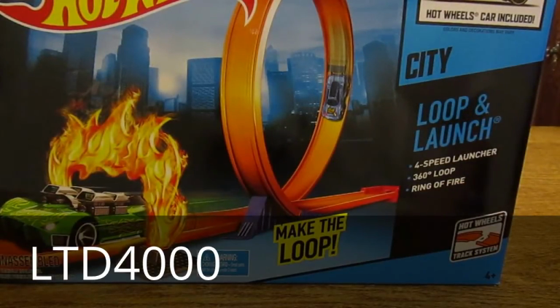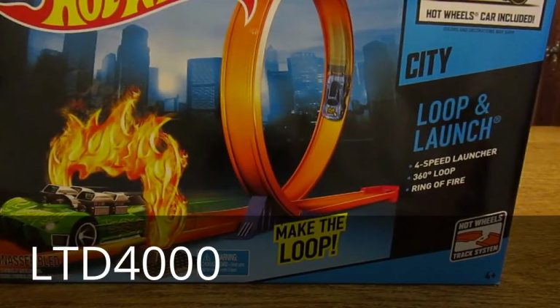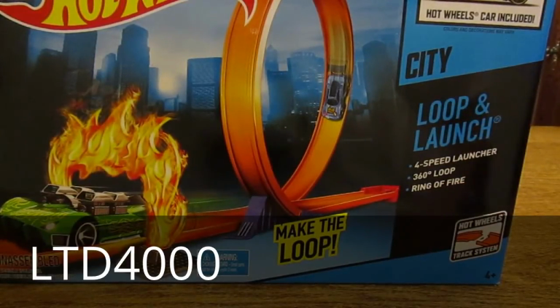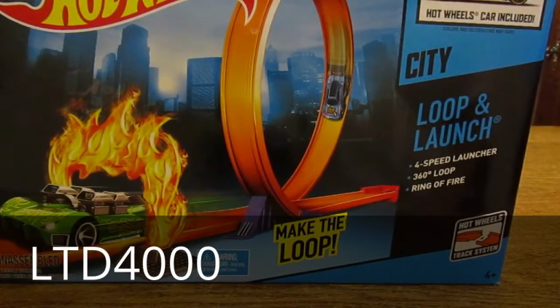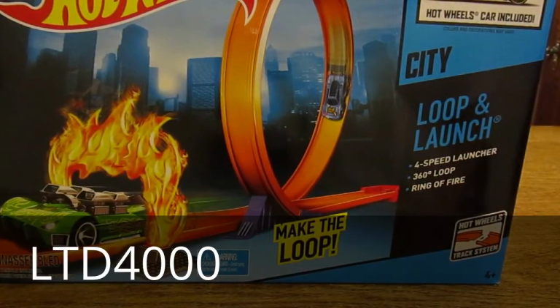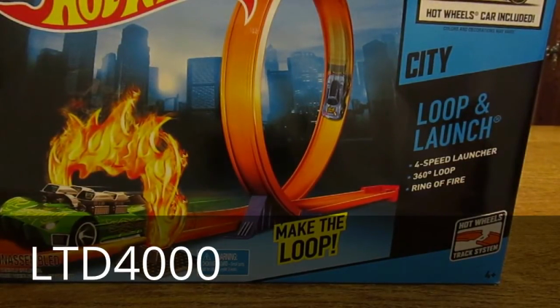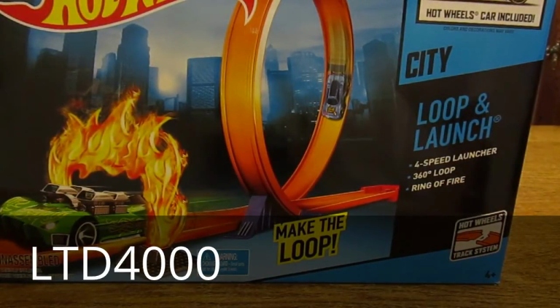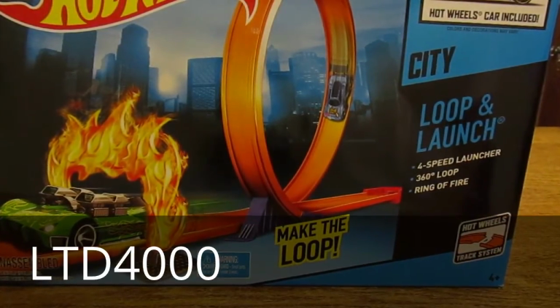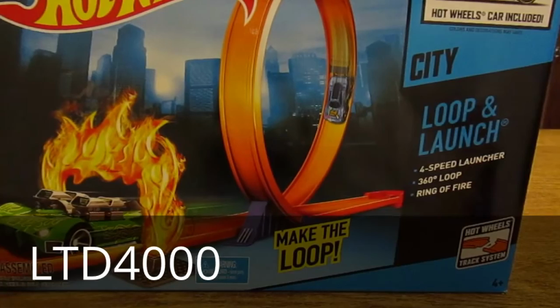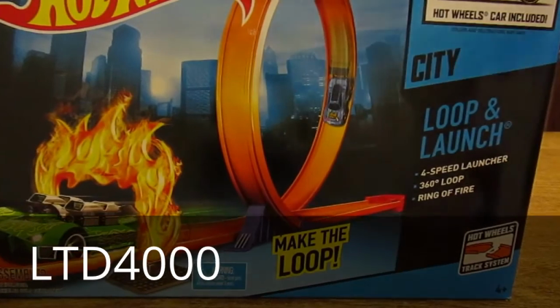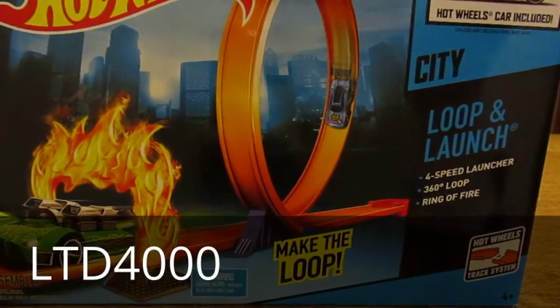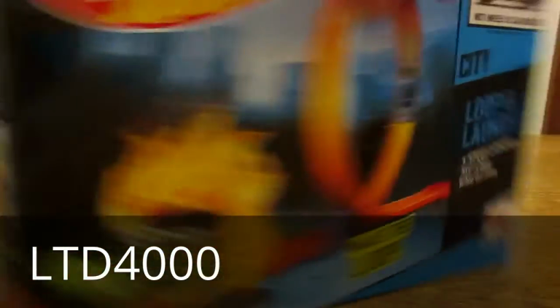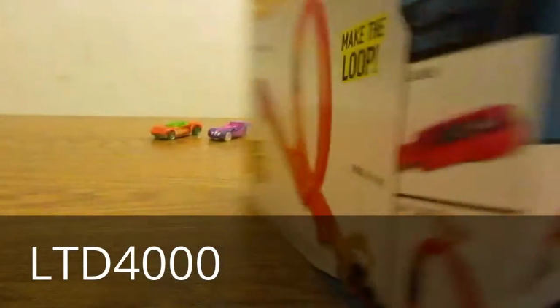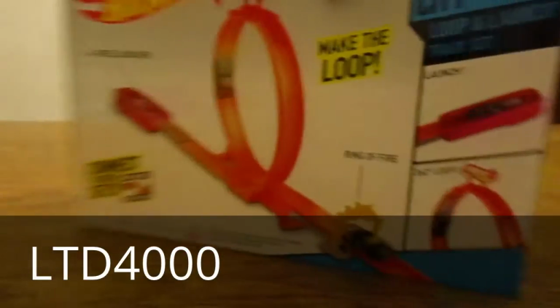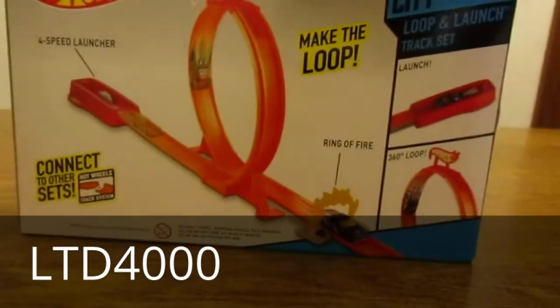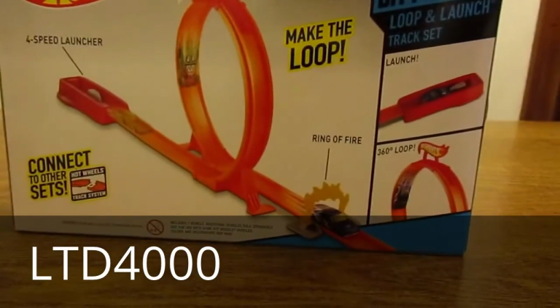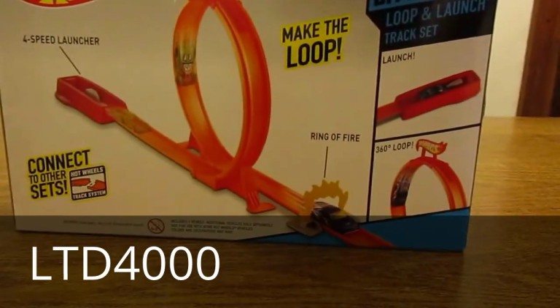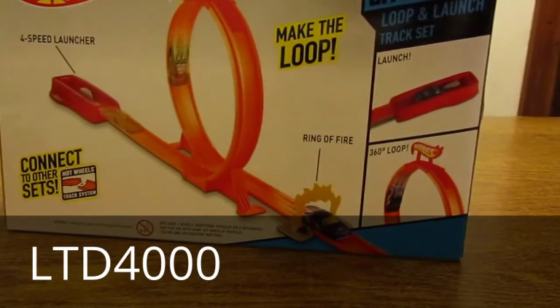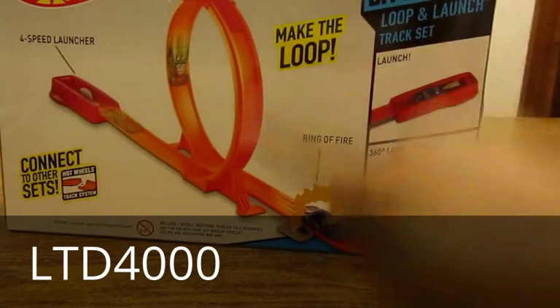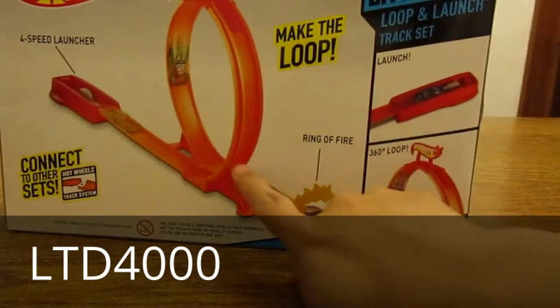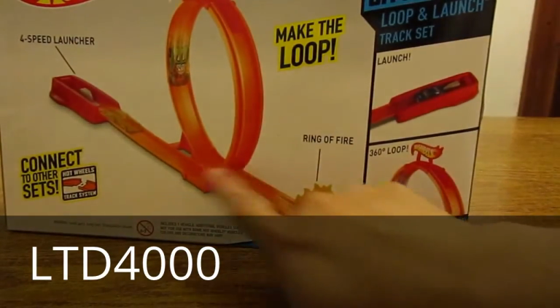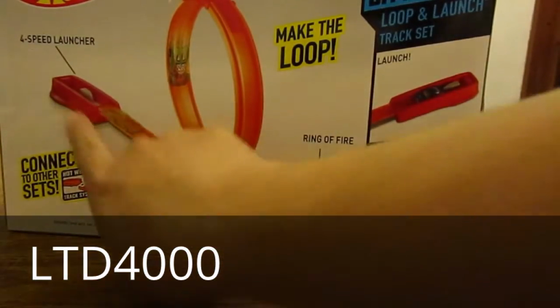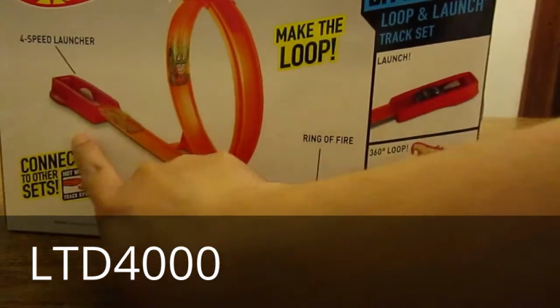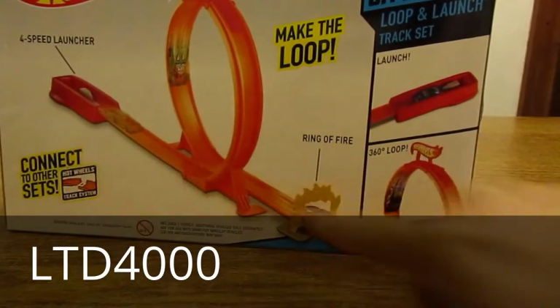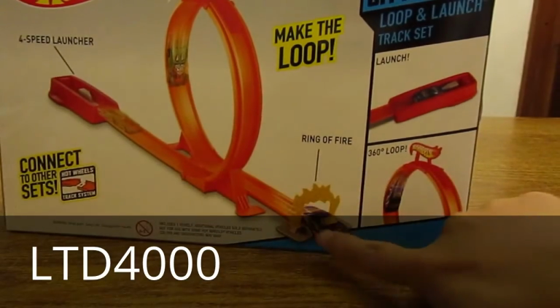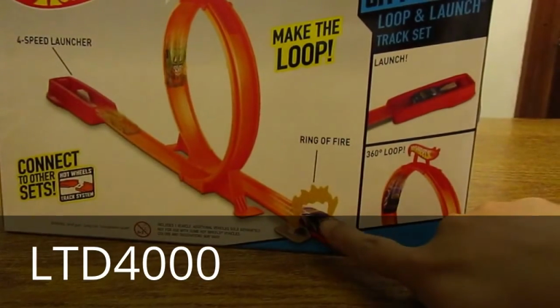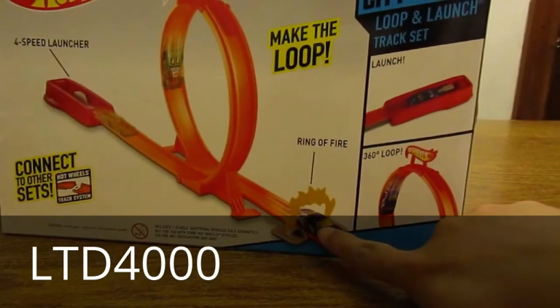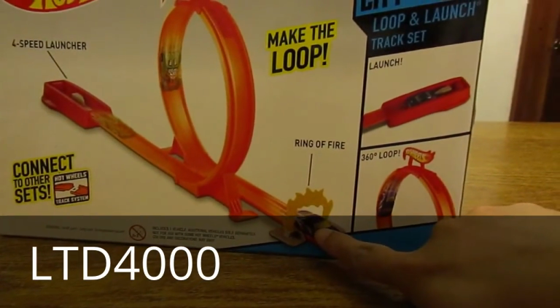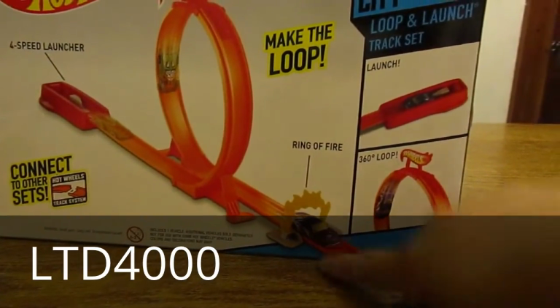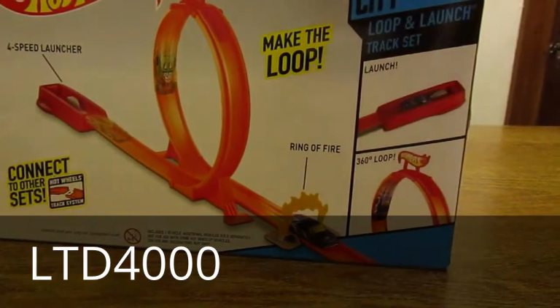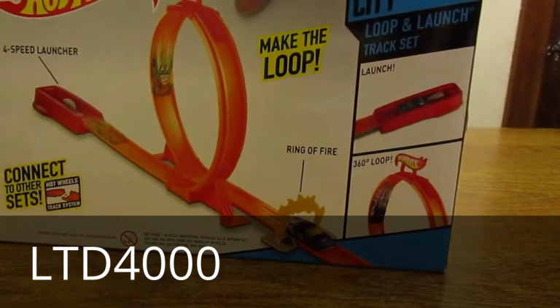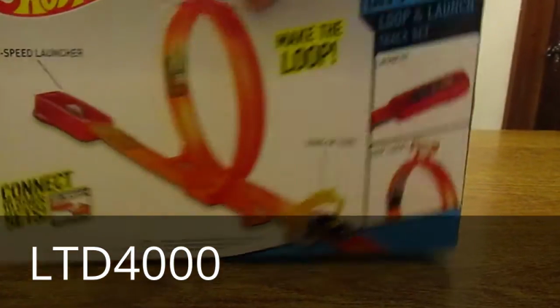Here's a simple set with a simple name — it's Hot Wheels Loop and Launch. It's called Loop and Launch because there's your loop, there's your launch, and you get a little room of fire at the end. So let's take a look.